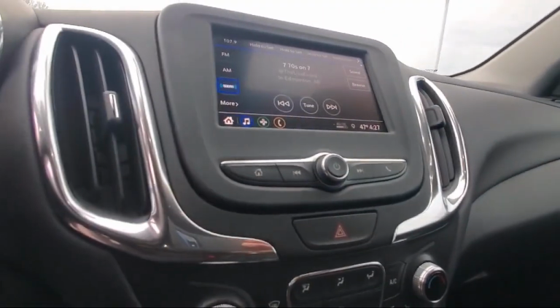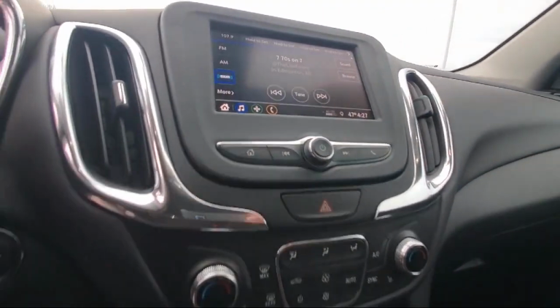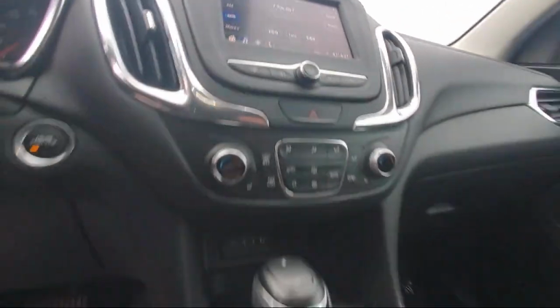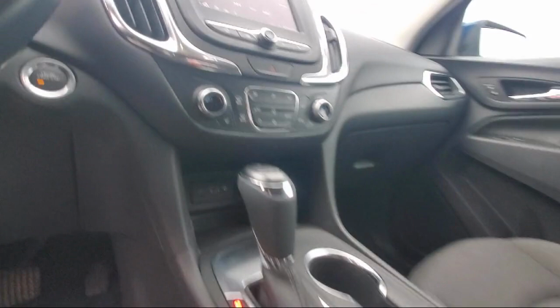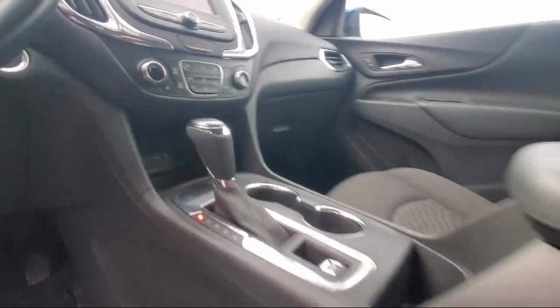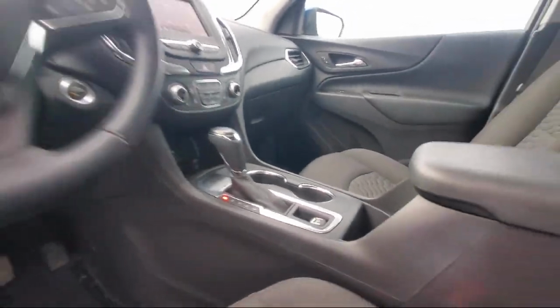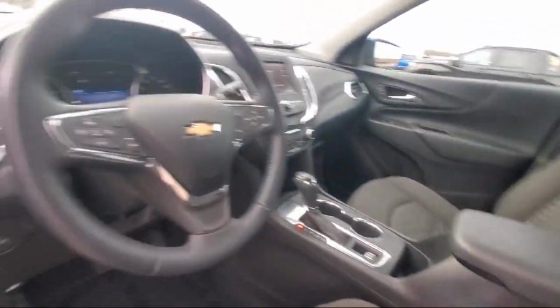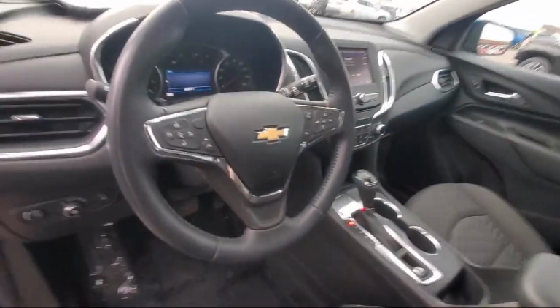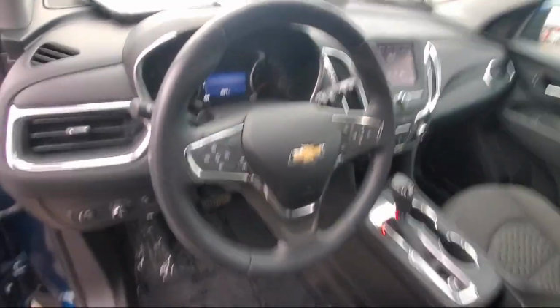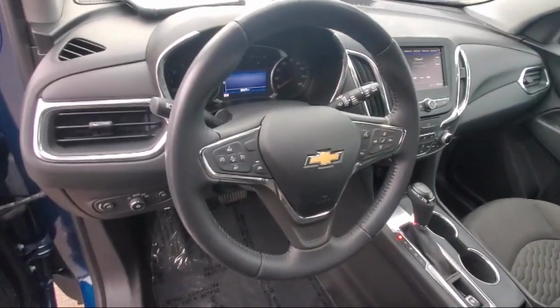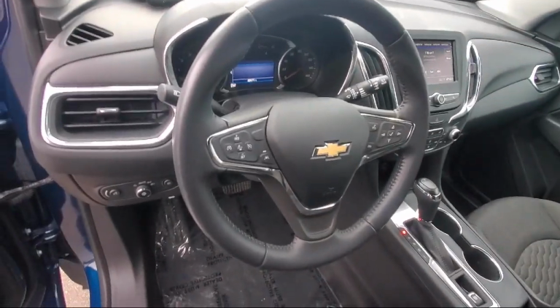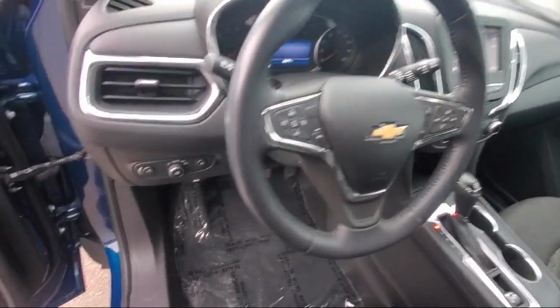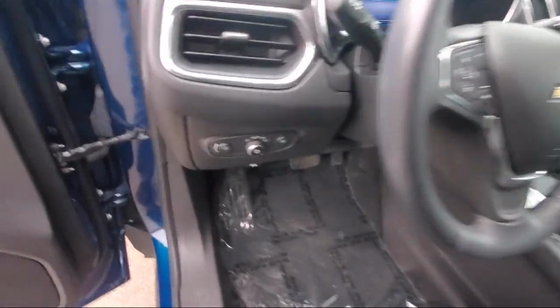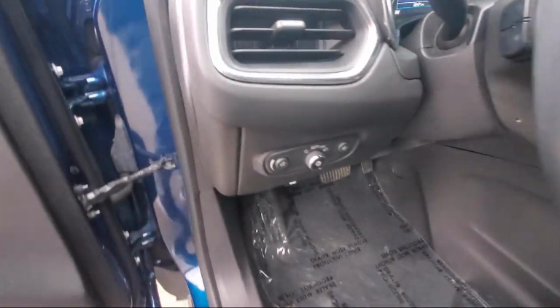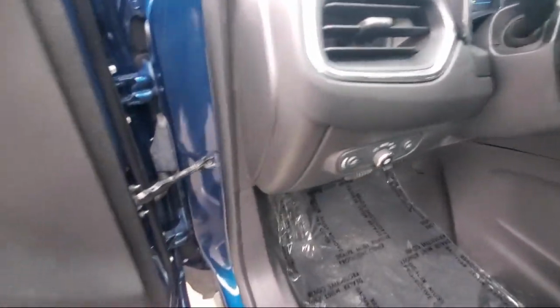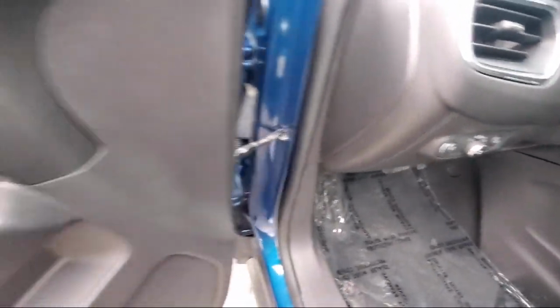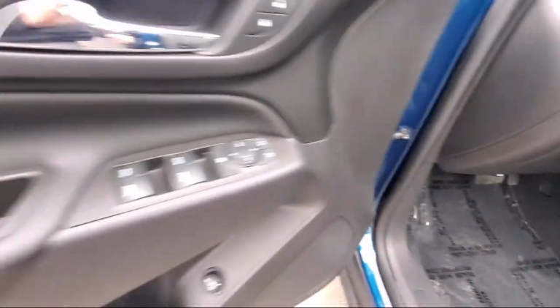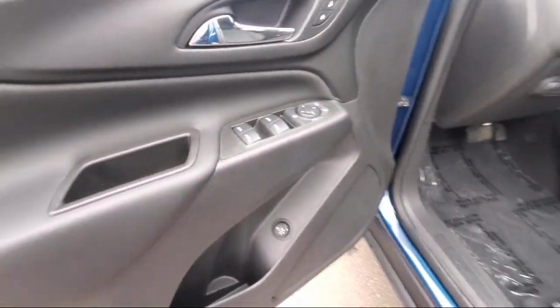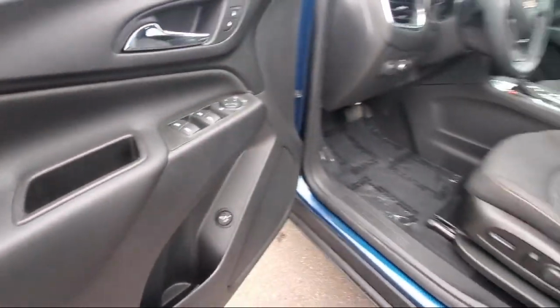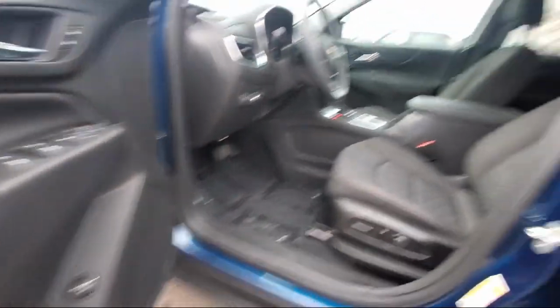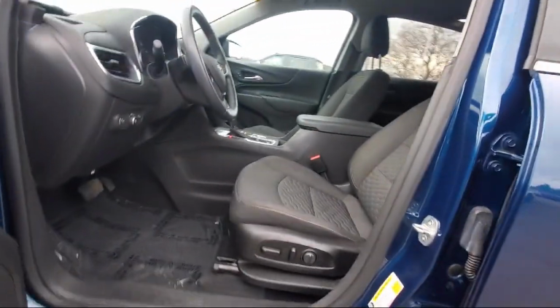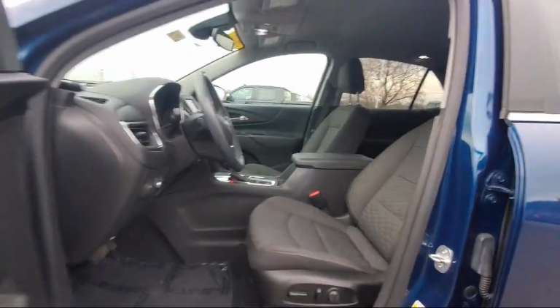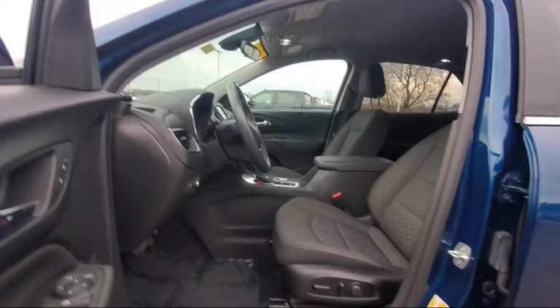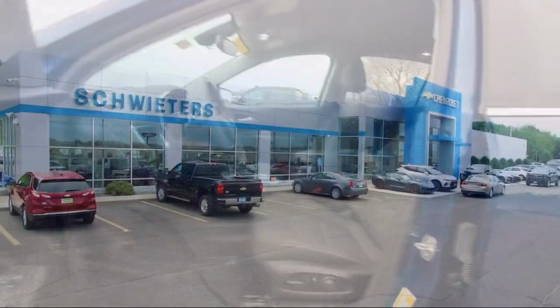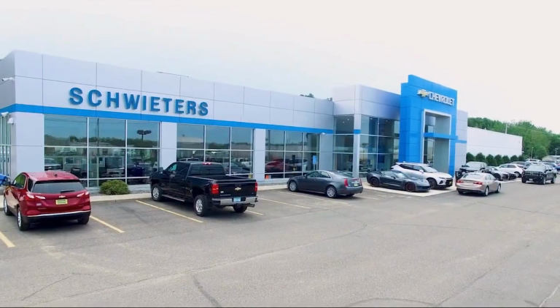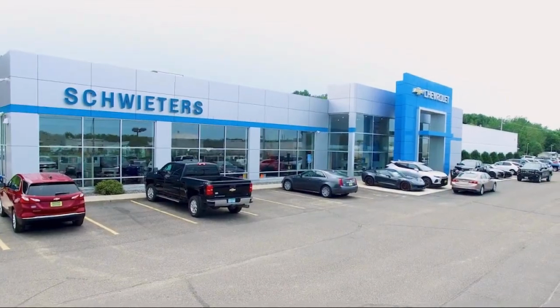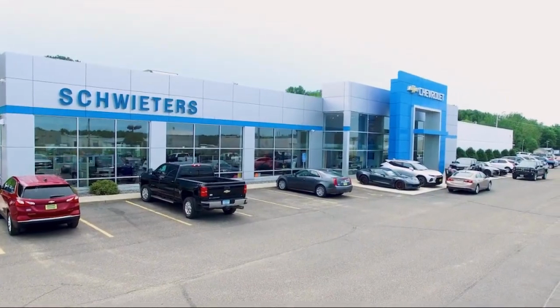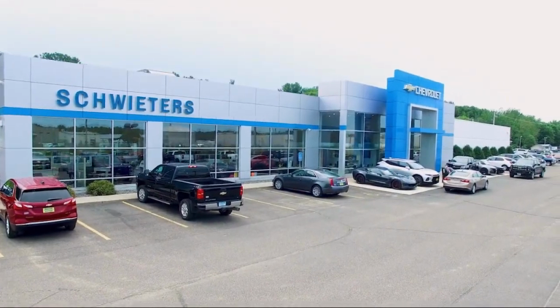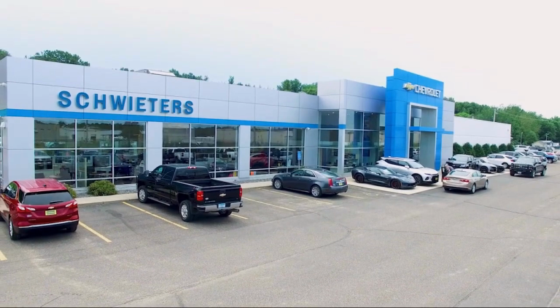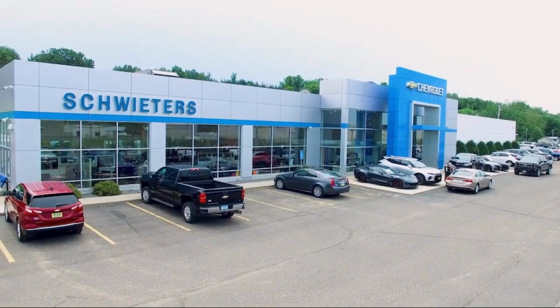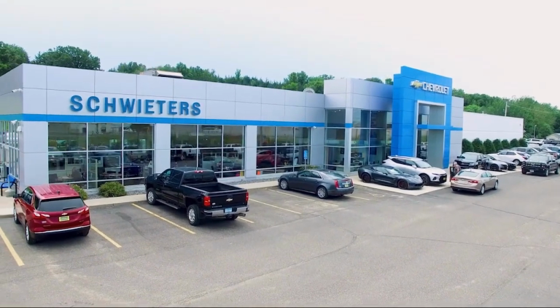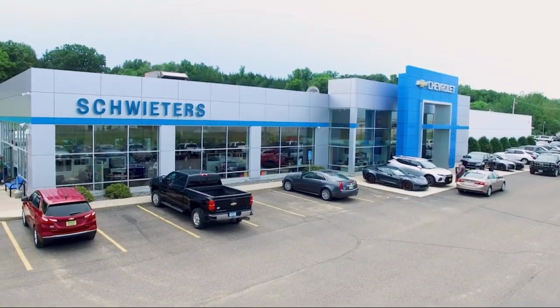We welcome you to come in and experience the way we do business. Schweder Chevrolet of Cold Spring is your home of the certified Schwede deal.